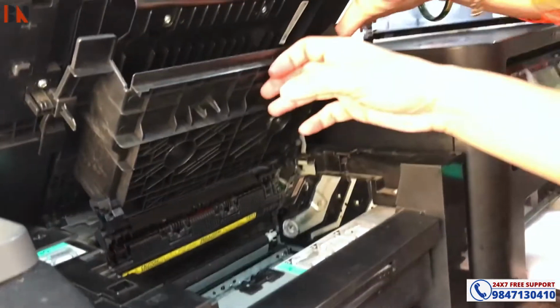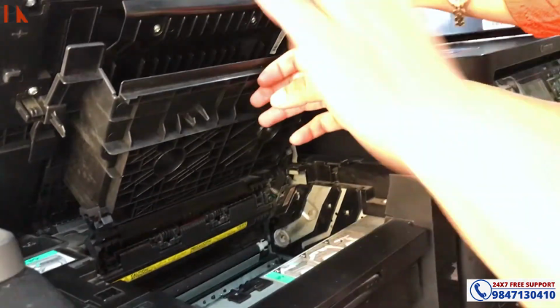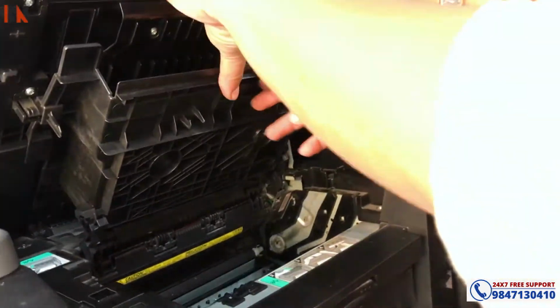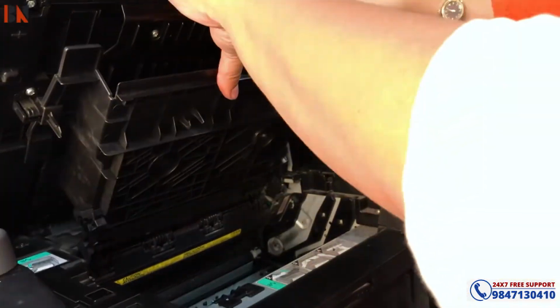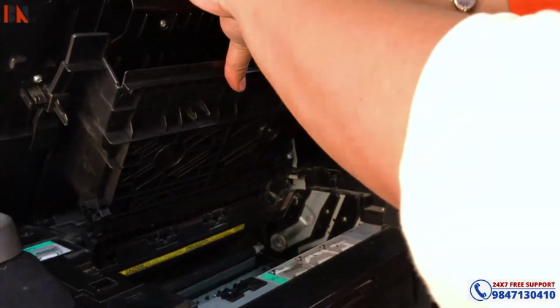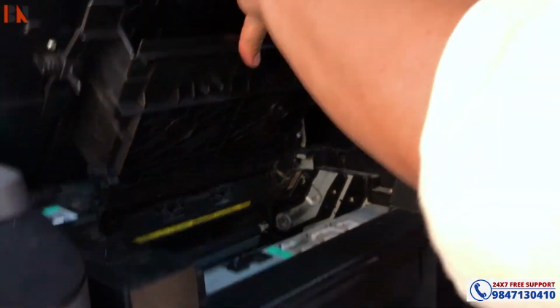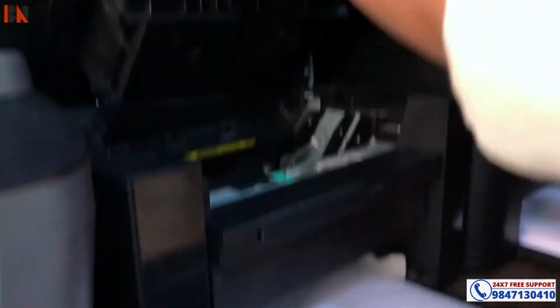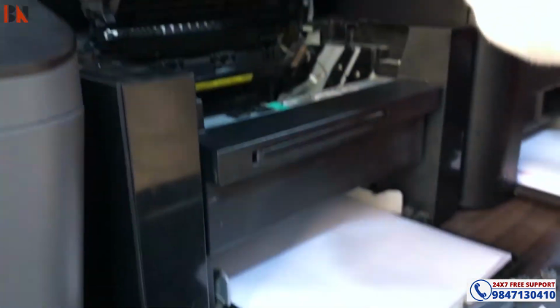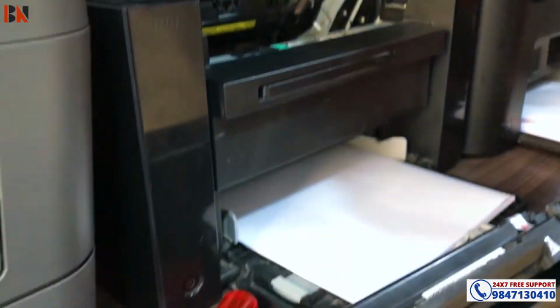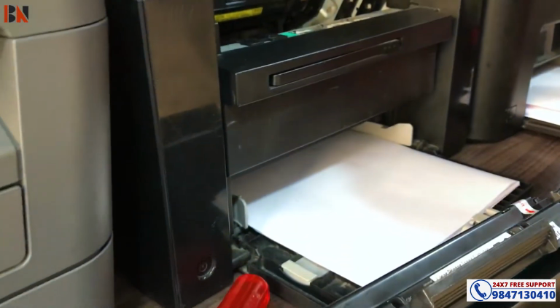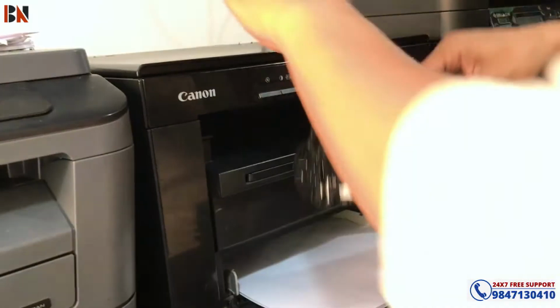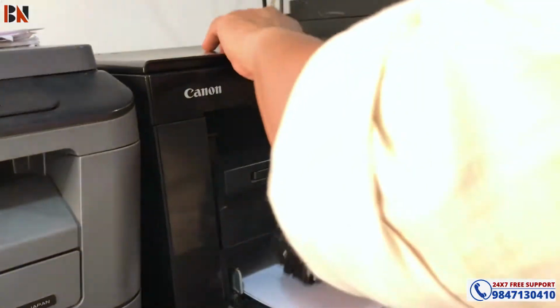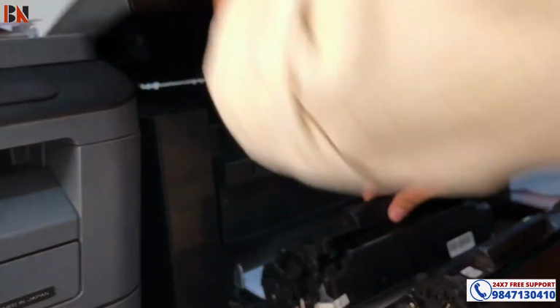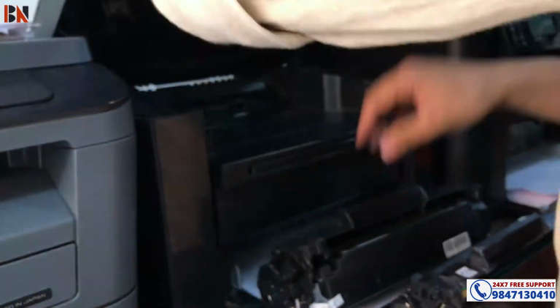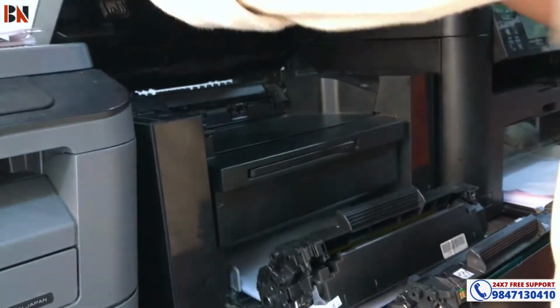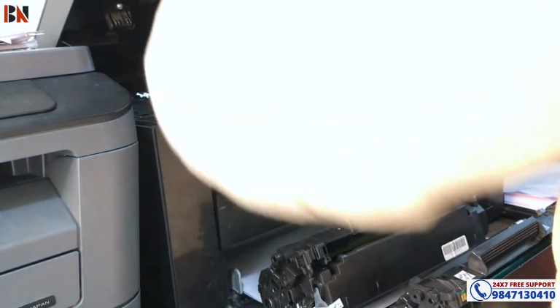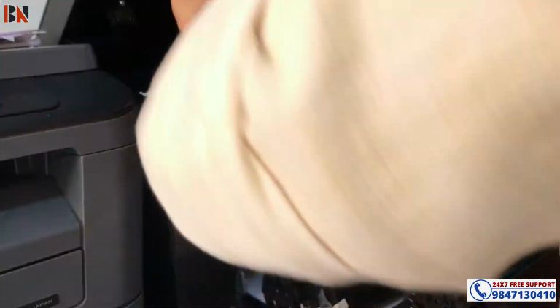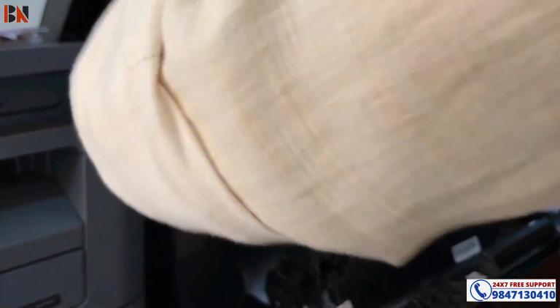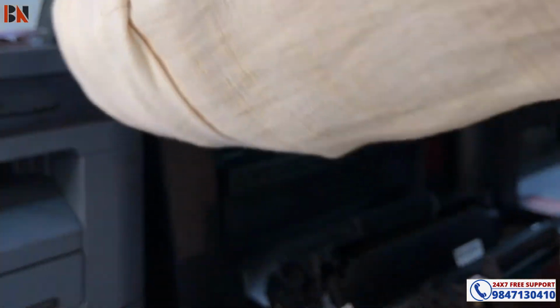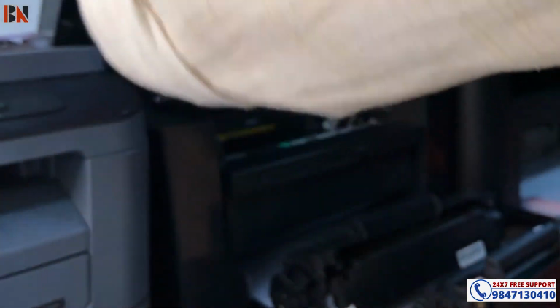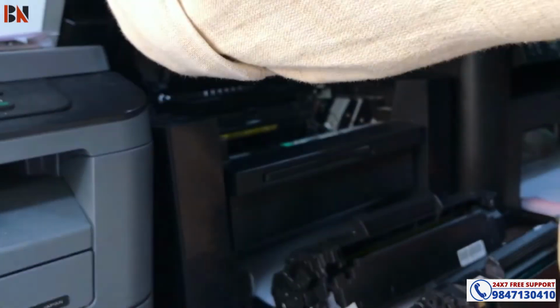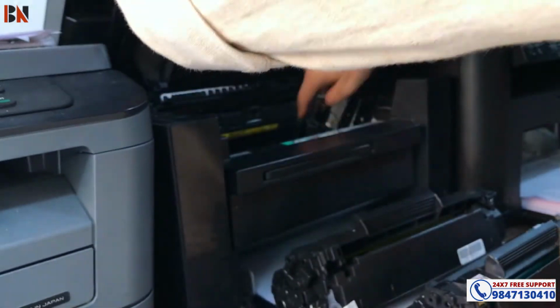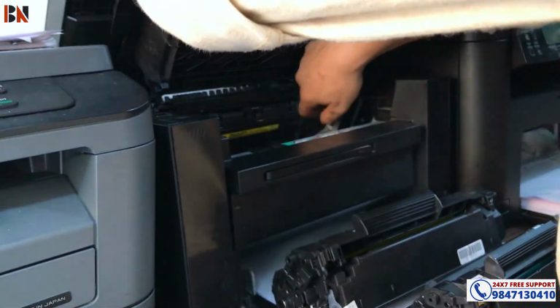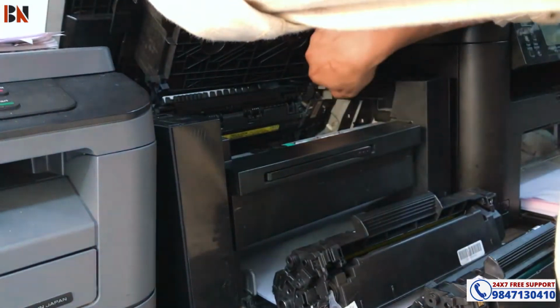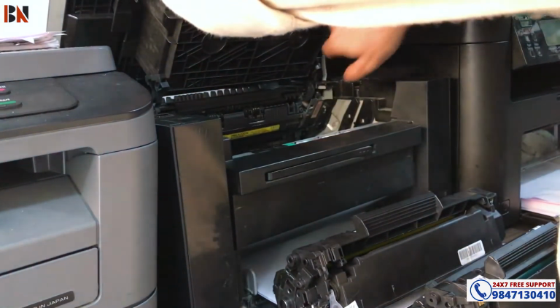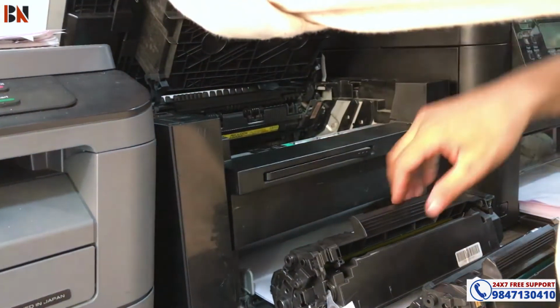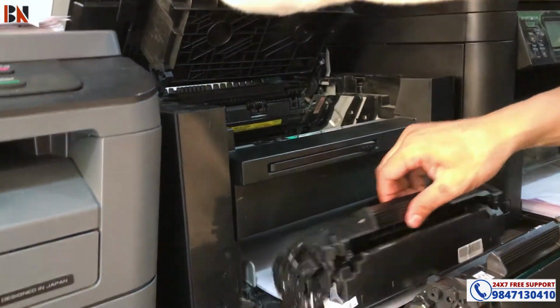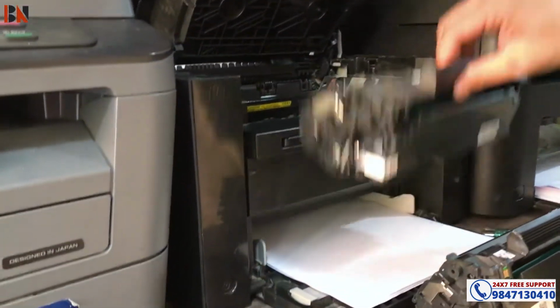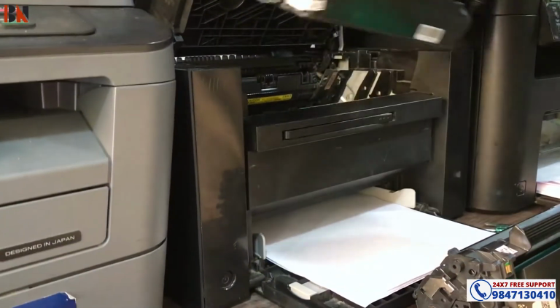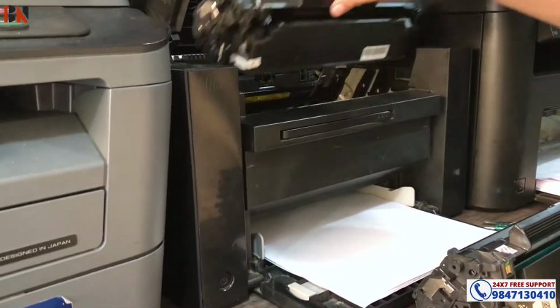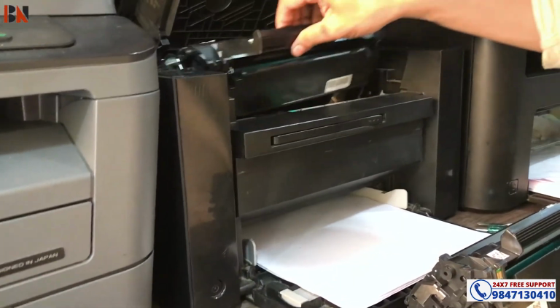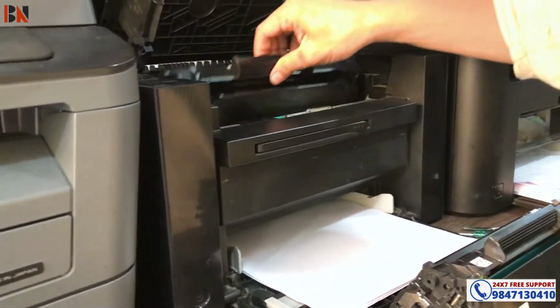And then you can install the cartridge. So you can print it. So make sure all these things - just put your cartridge and install it properly.